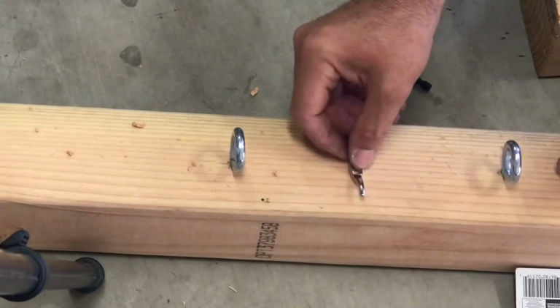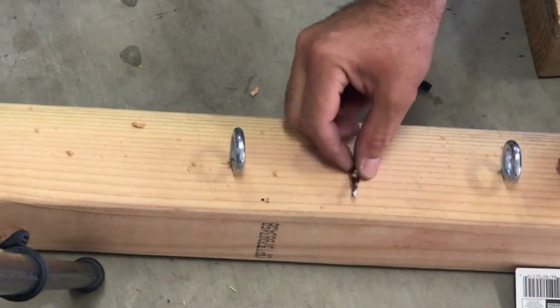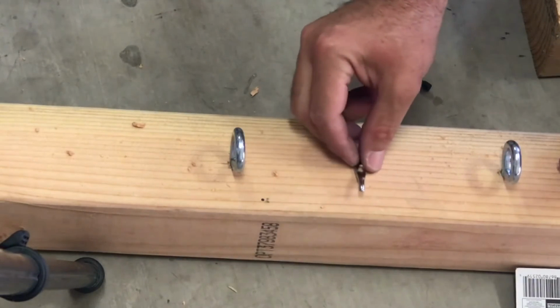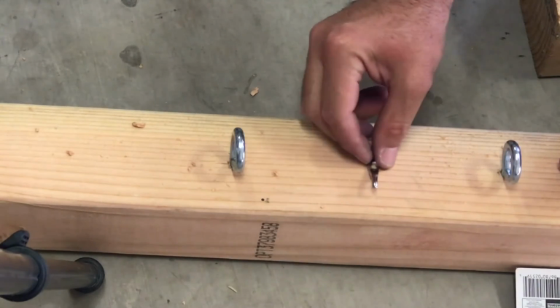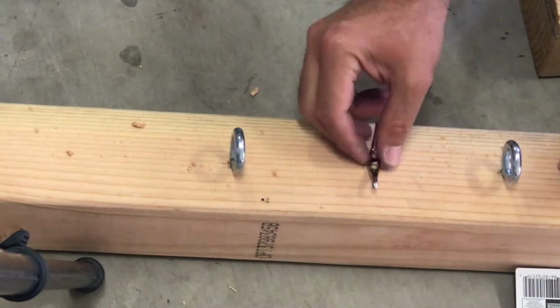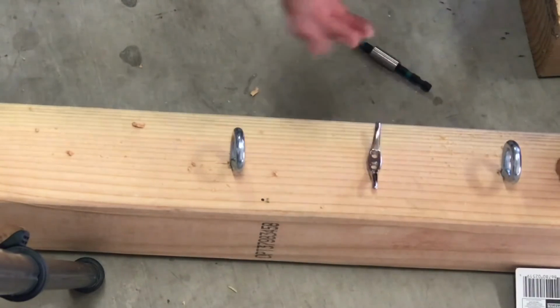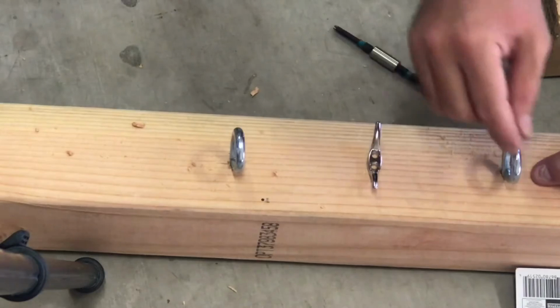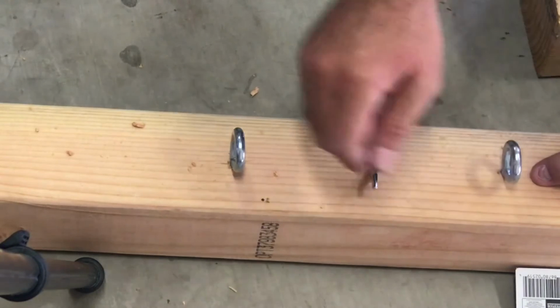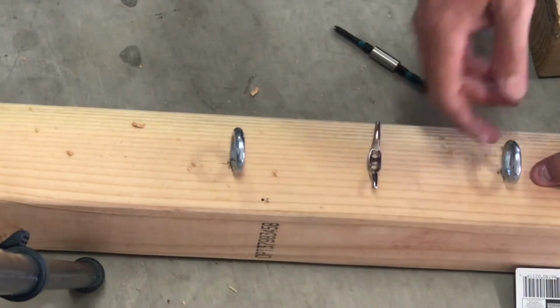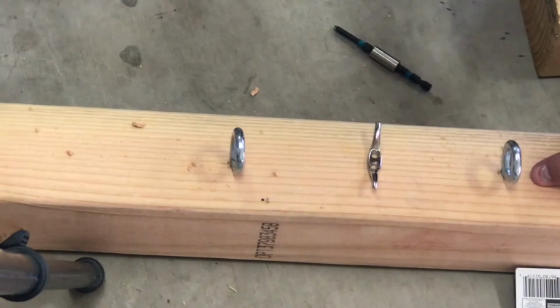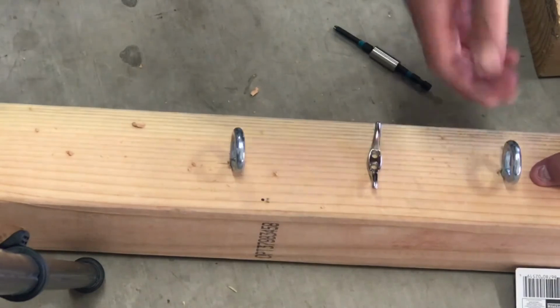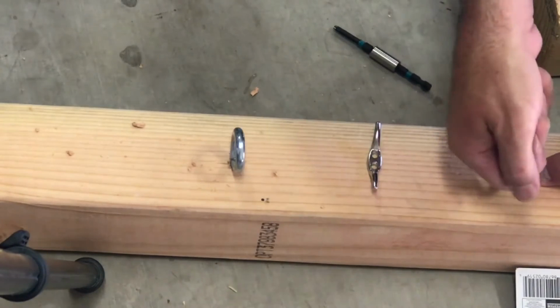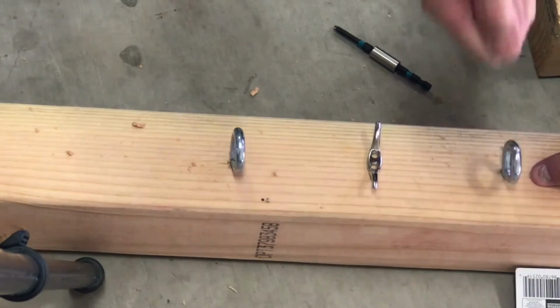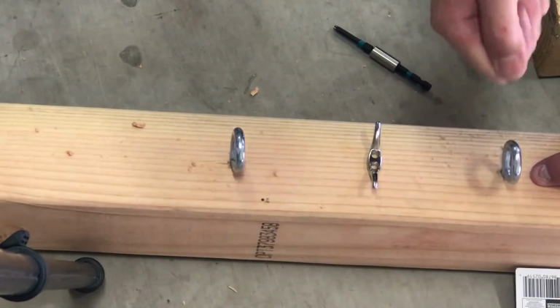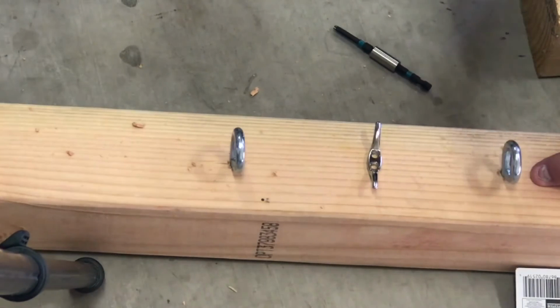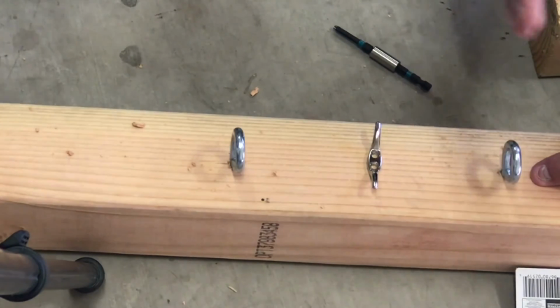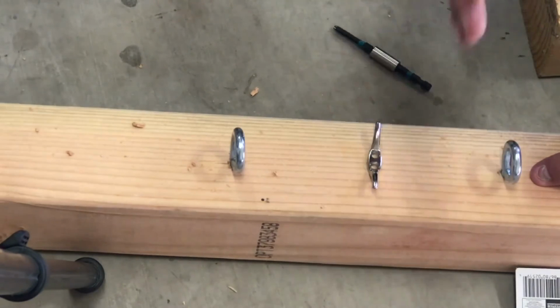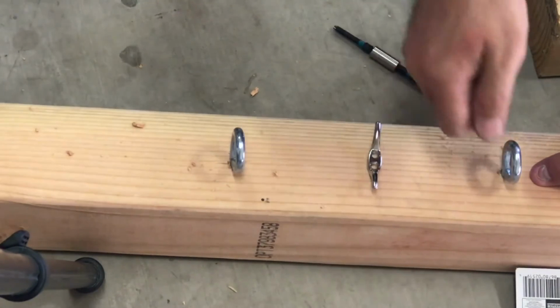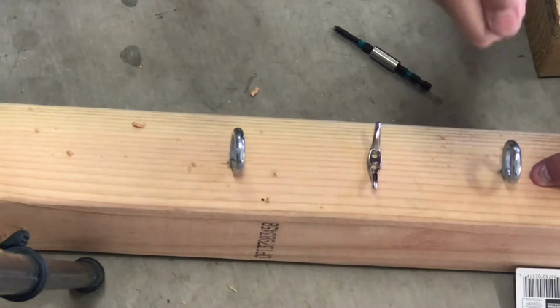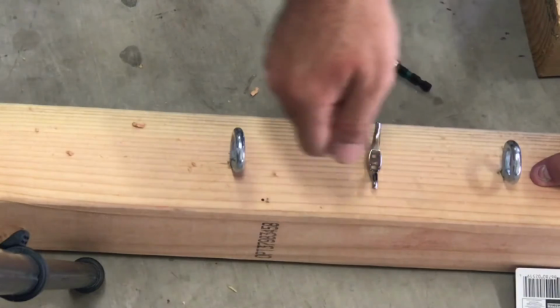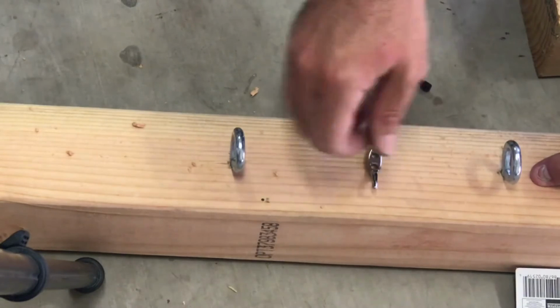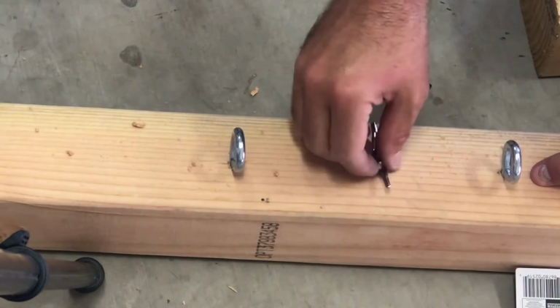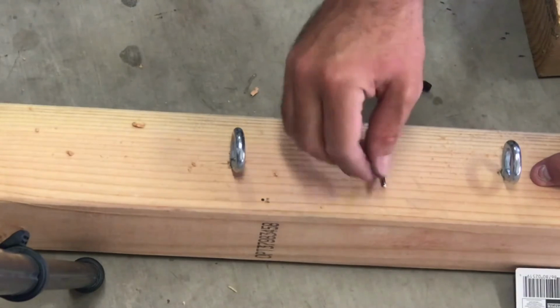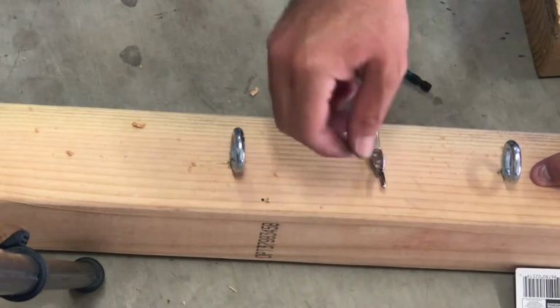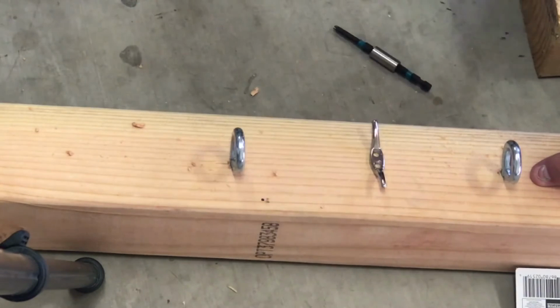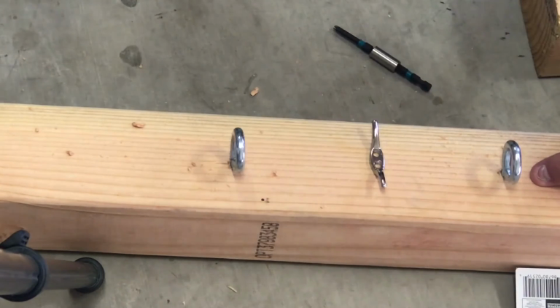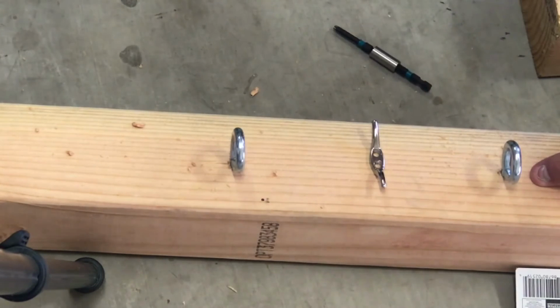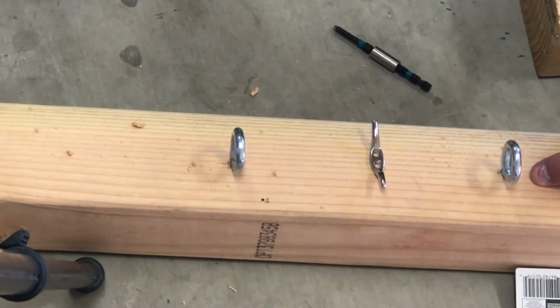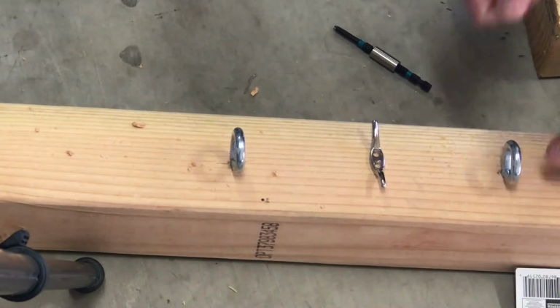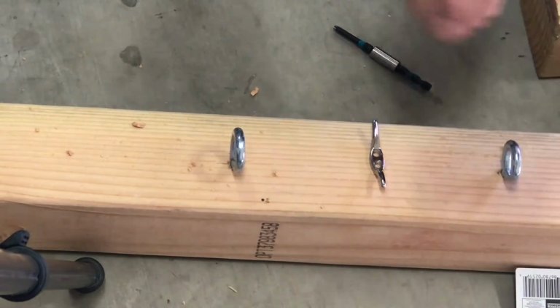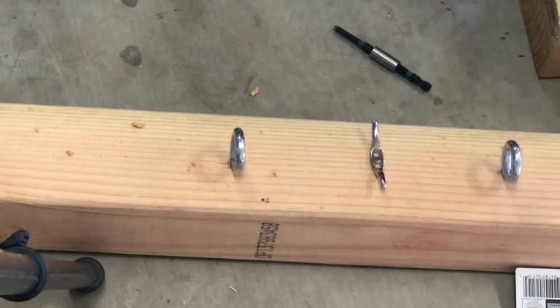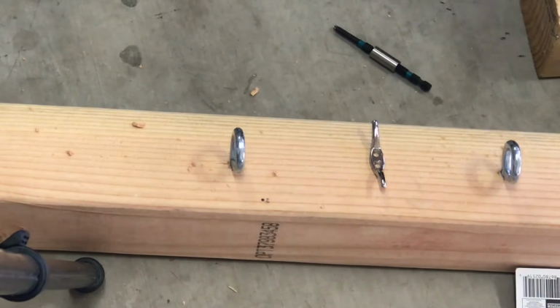I'm putting in rope cleats and attaching them right here. I'll explain this more later, but they're used to calibrate the setup. As I pull the ropes up and get the balls totally lined up, the cleats let me lock the rope off to the side — it's much easier than having to retie knots all the time.